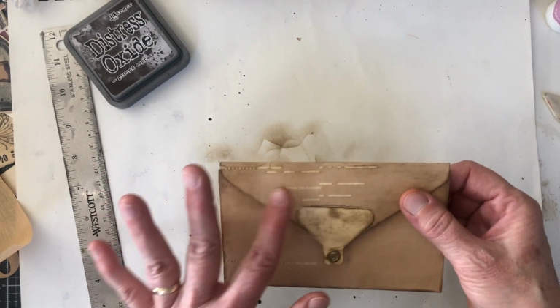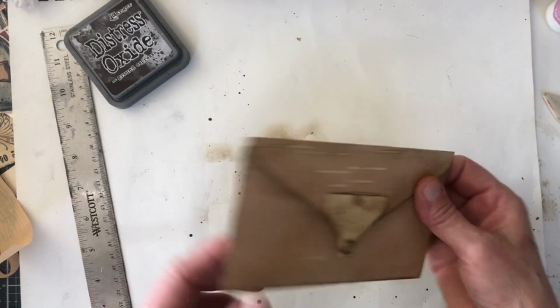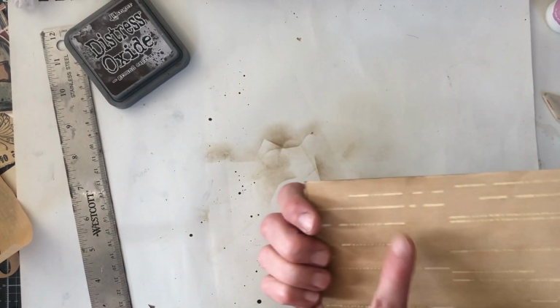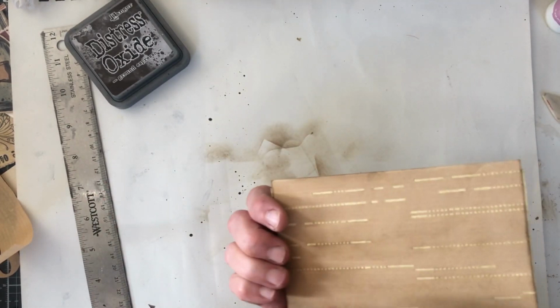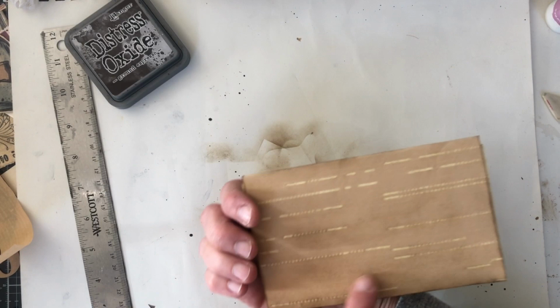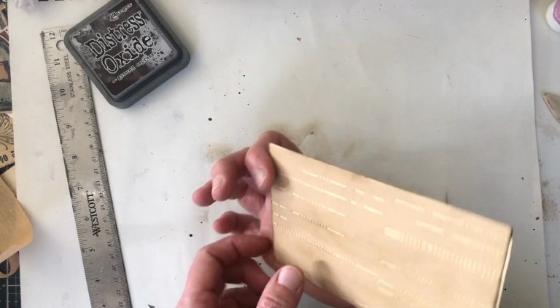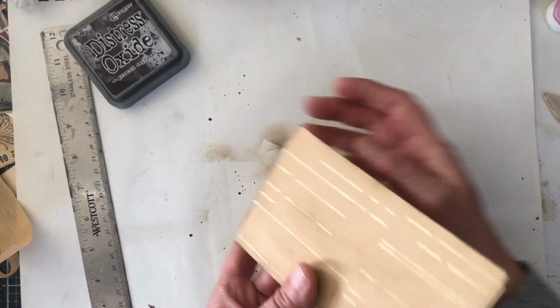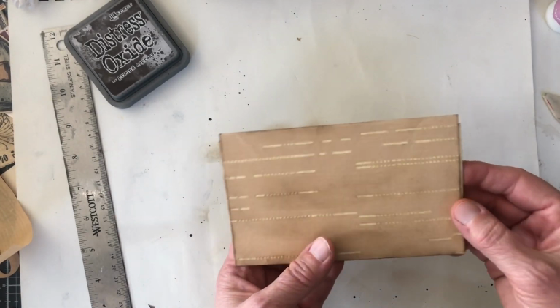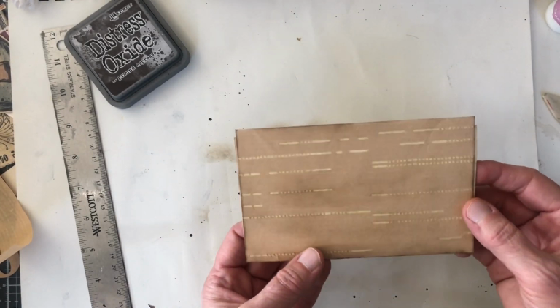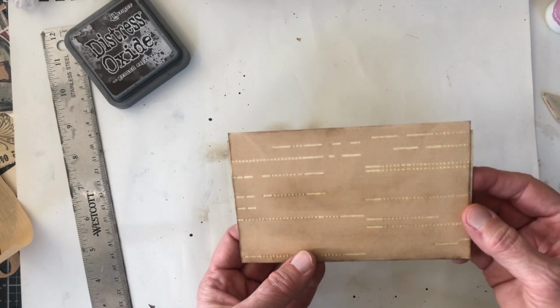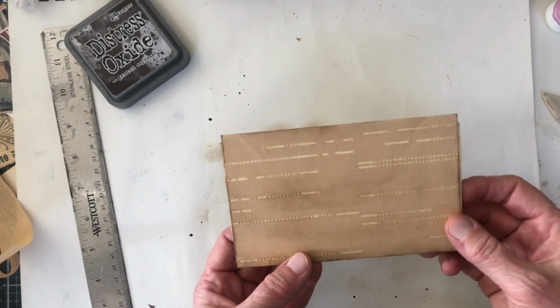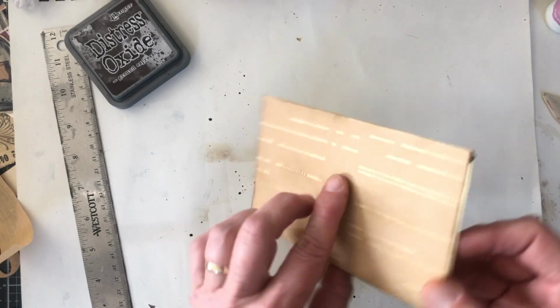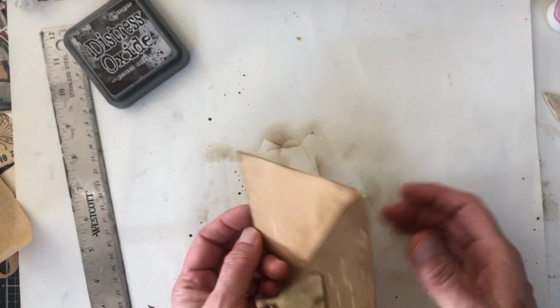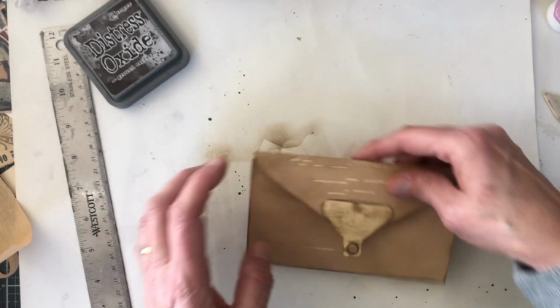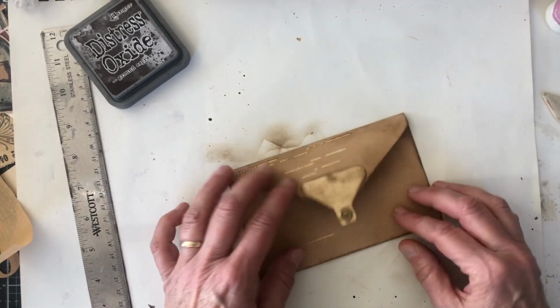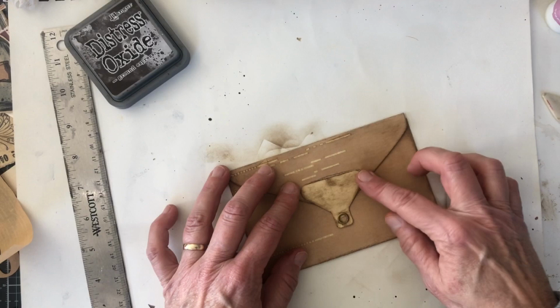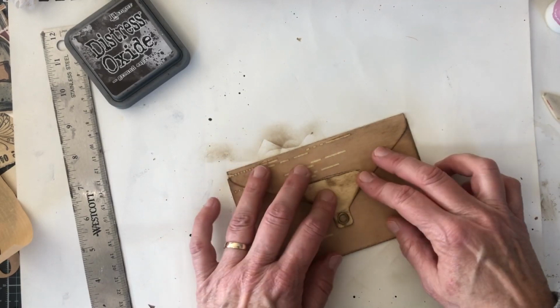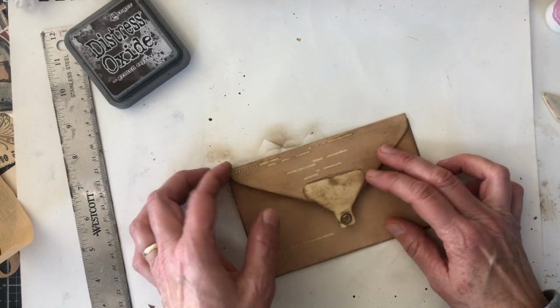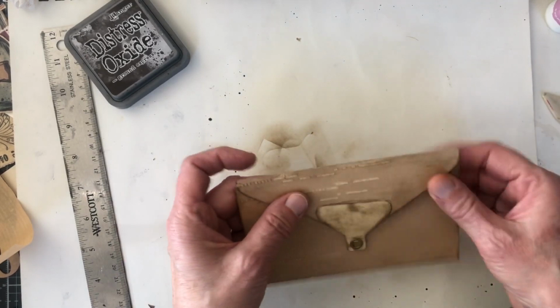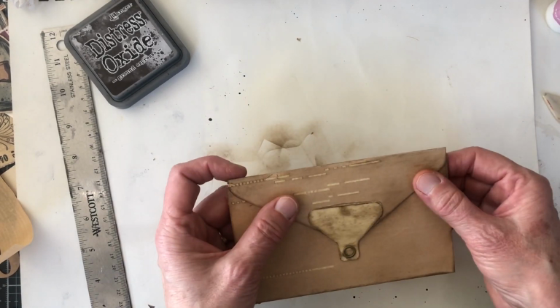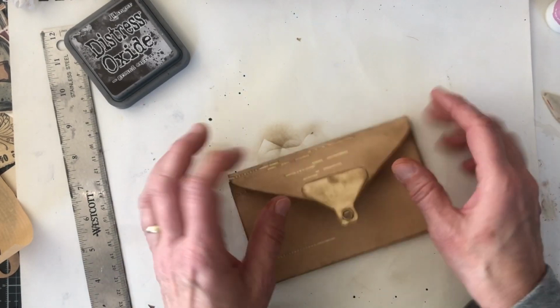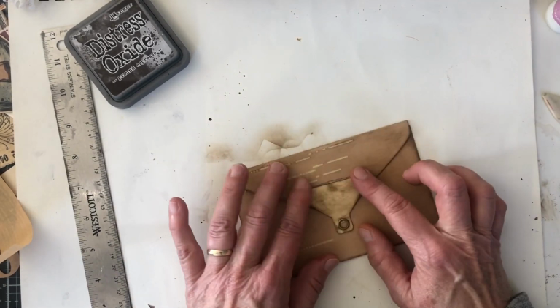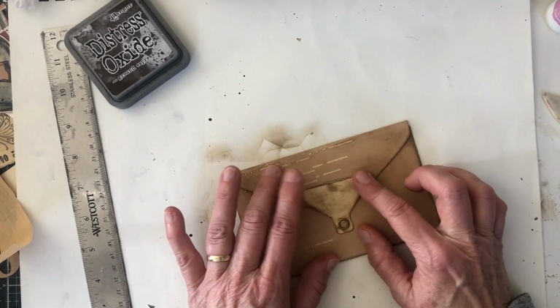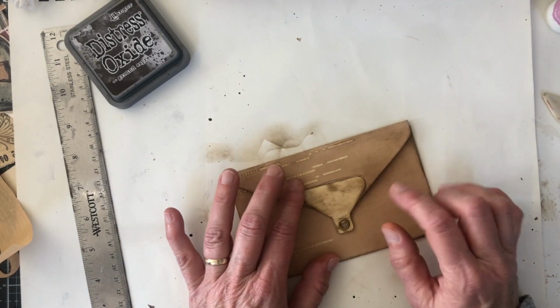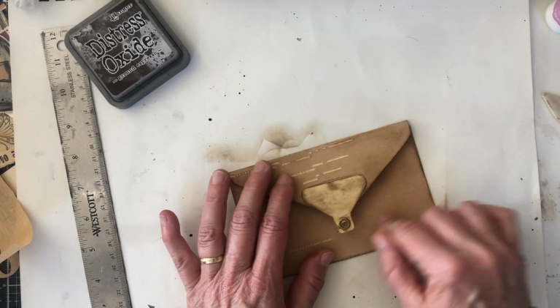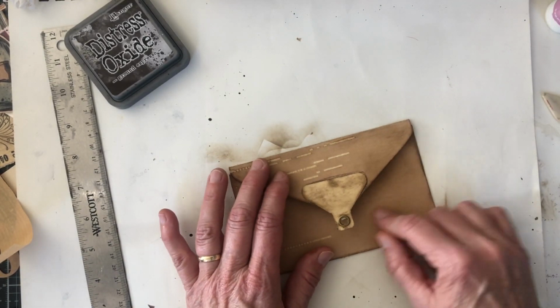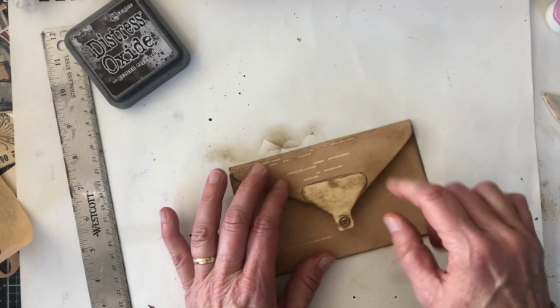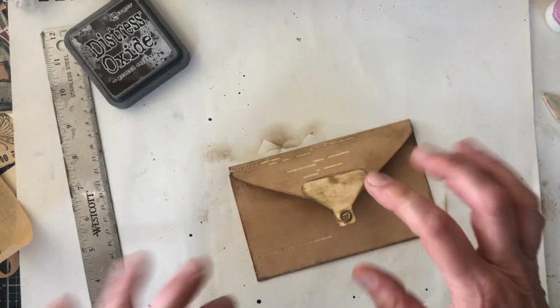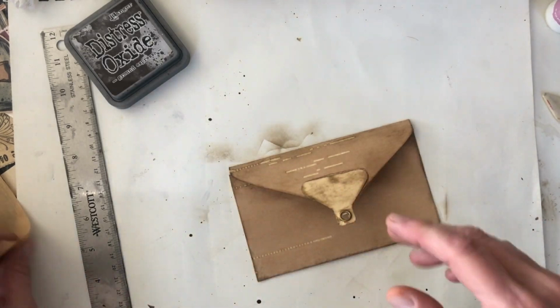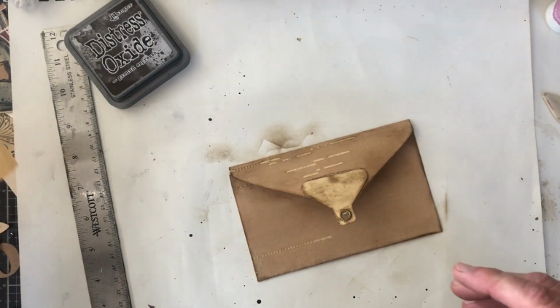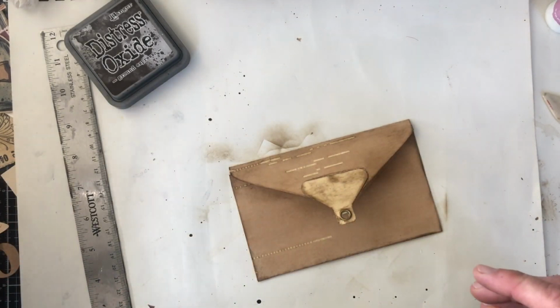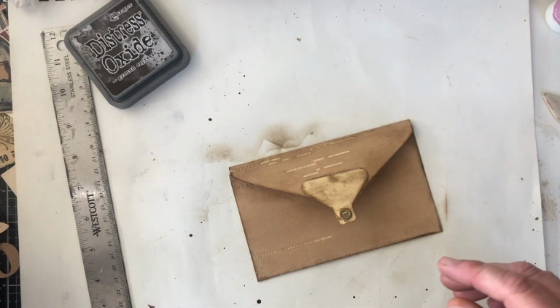You can't see so much on the front, but on the back you can tell it's a player piano paper. So we will do some decorating on here for the theme of my bee journal.